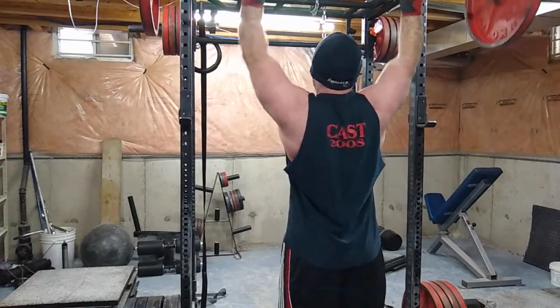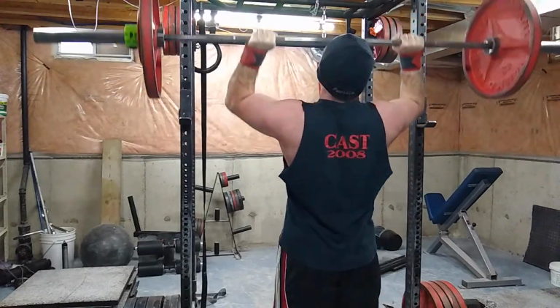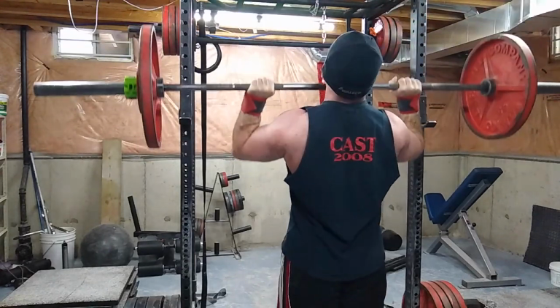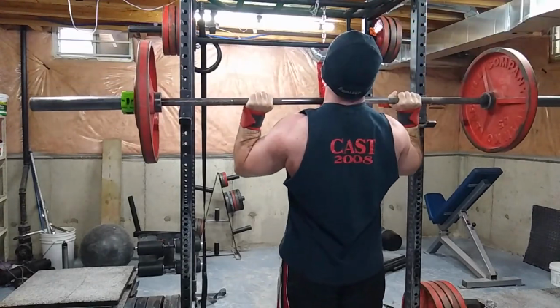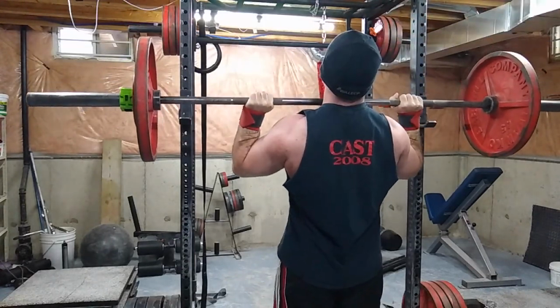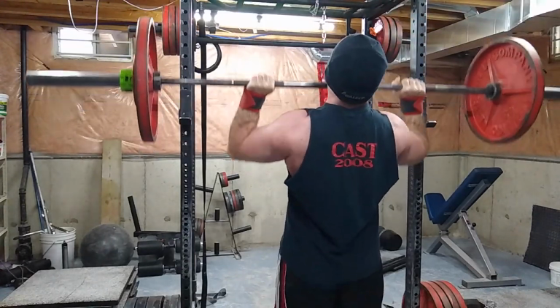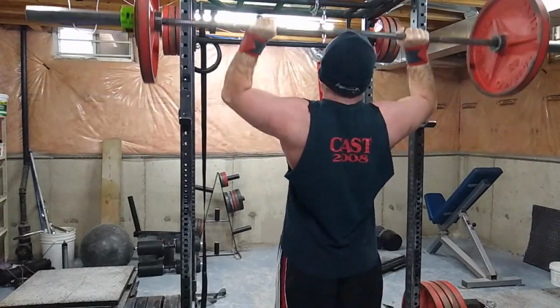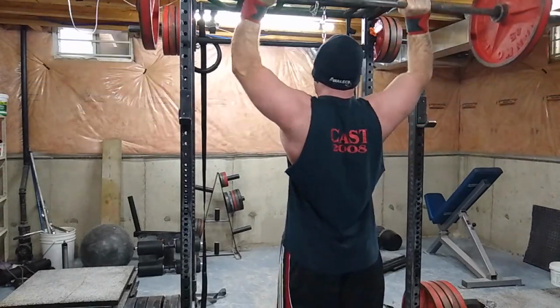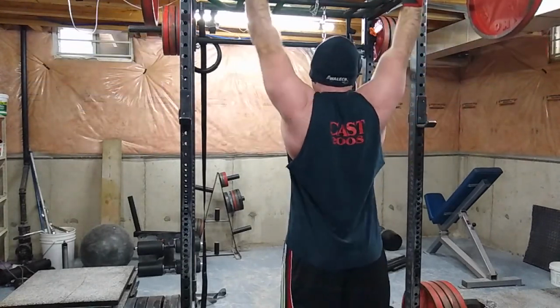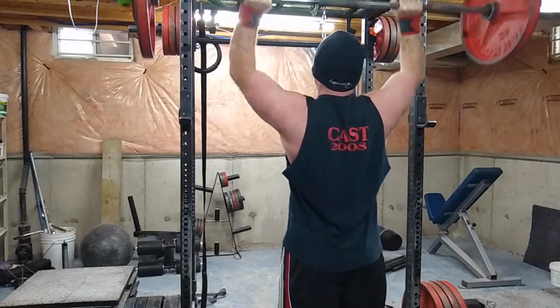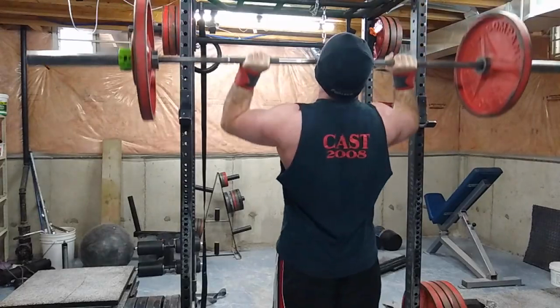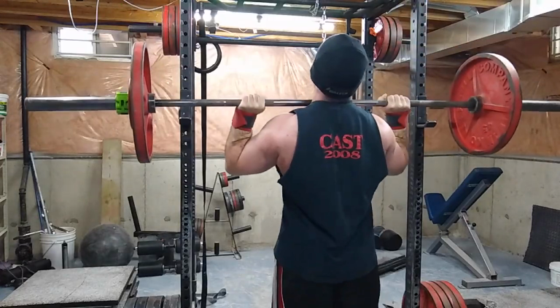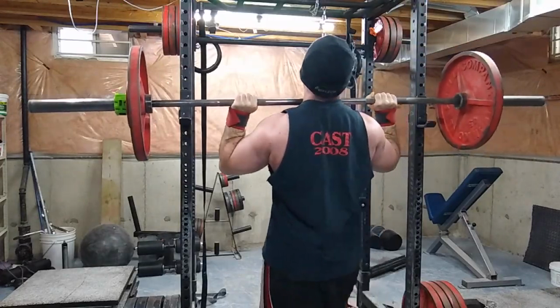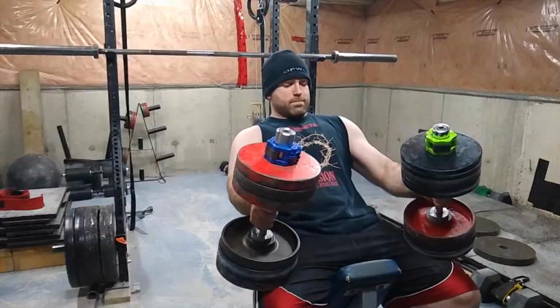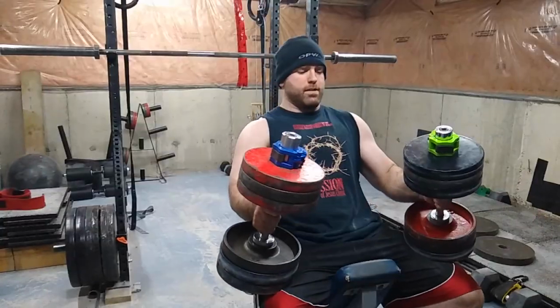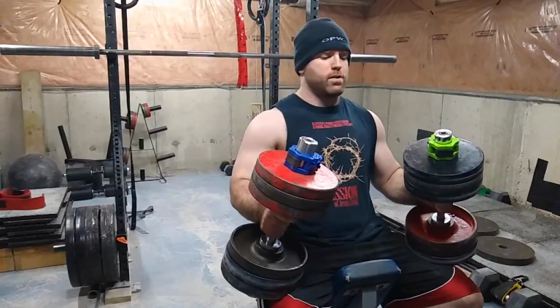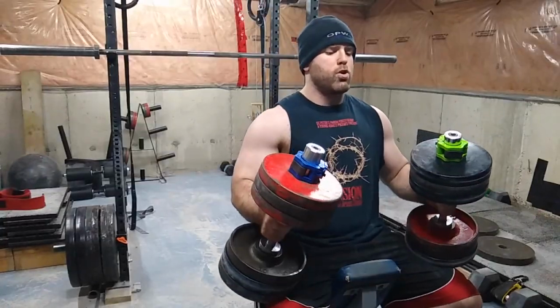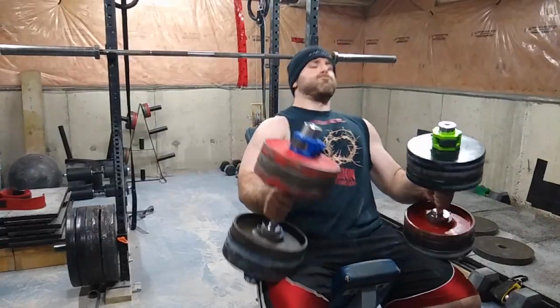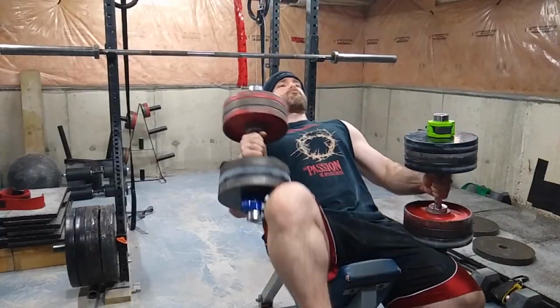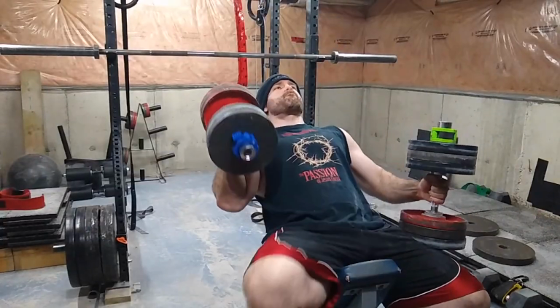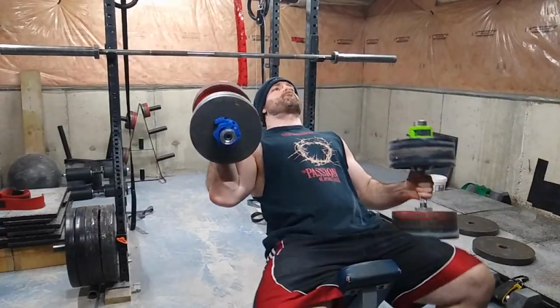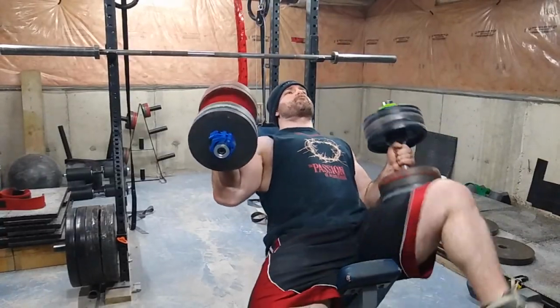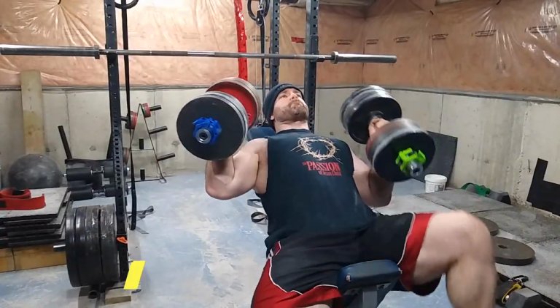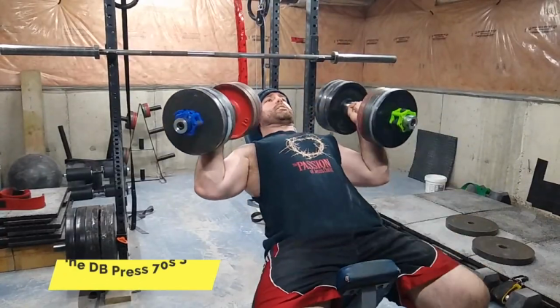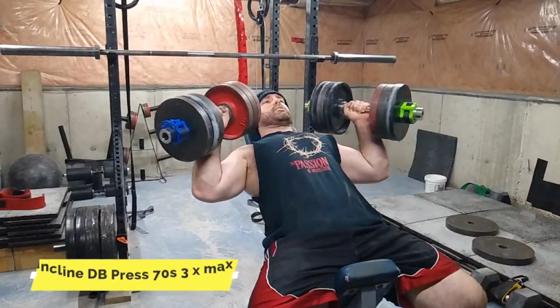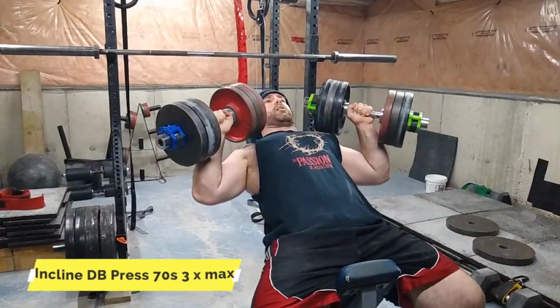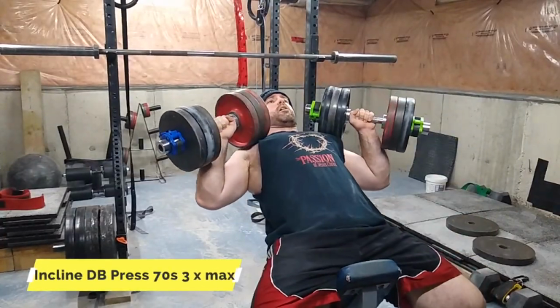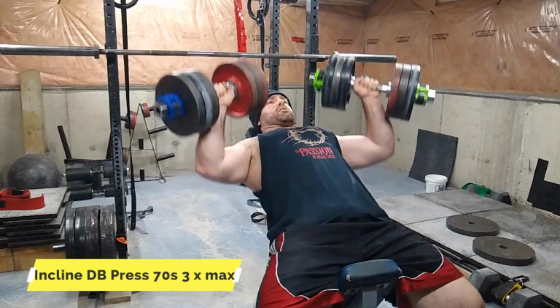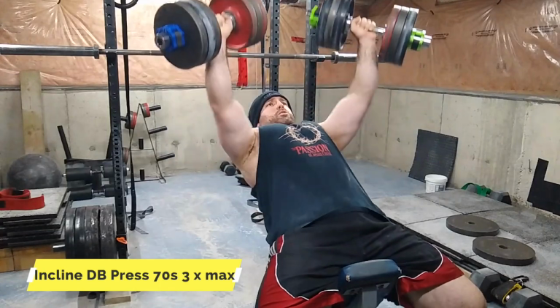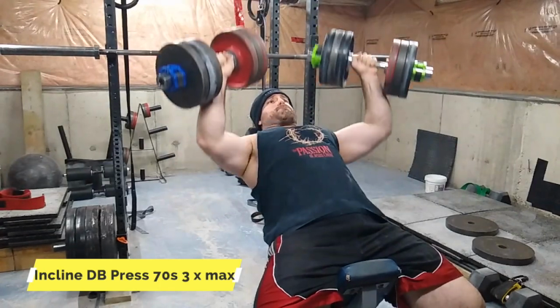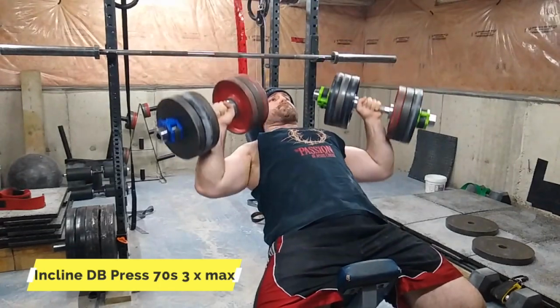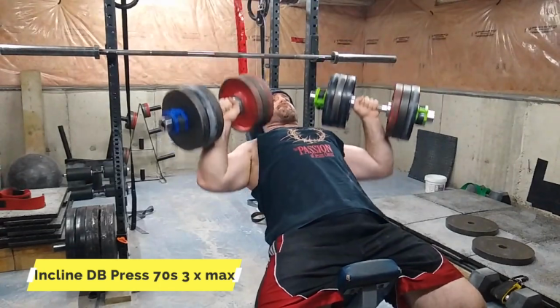Now for shoulder pressing — I did it at 145 pounds for three sets of ten.